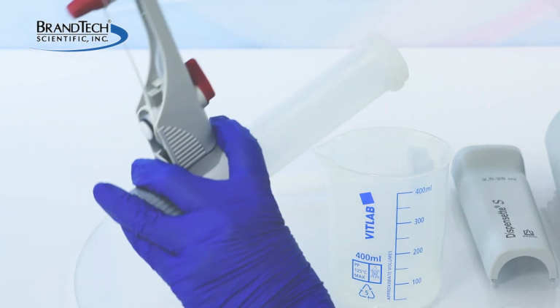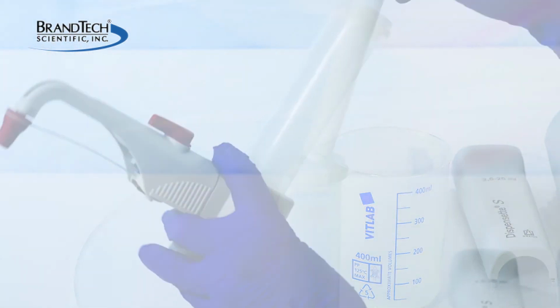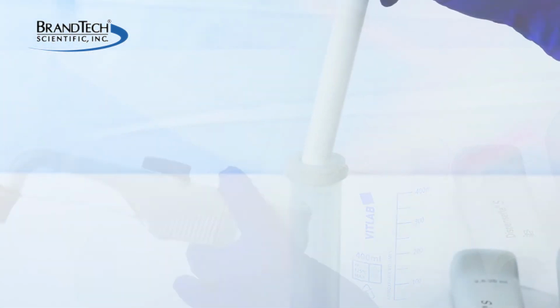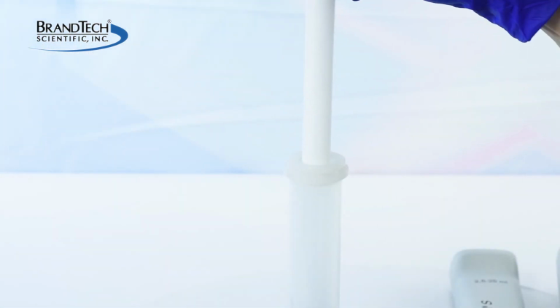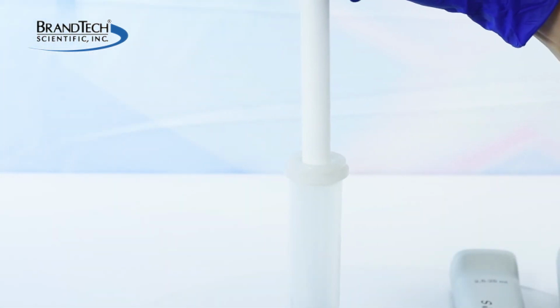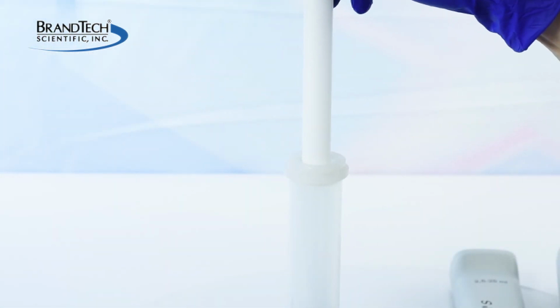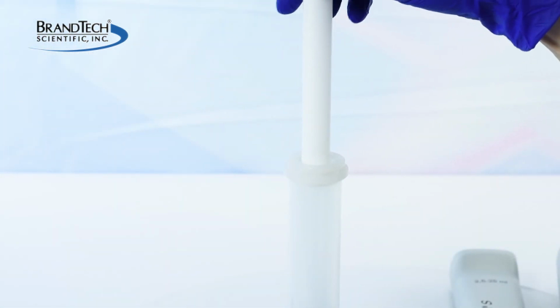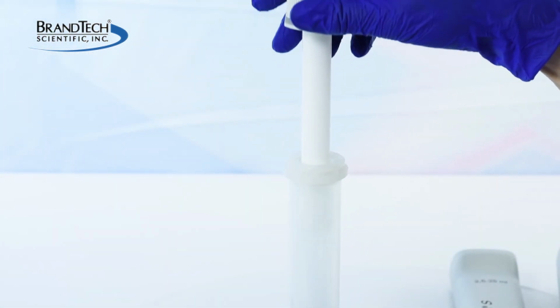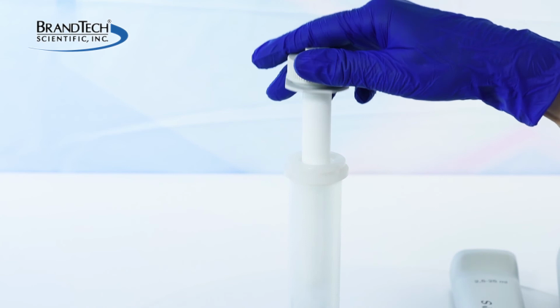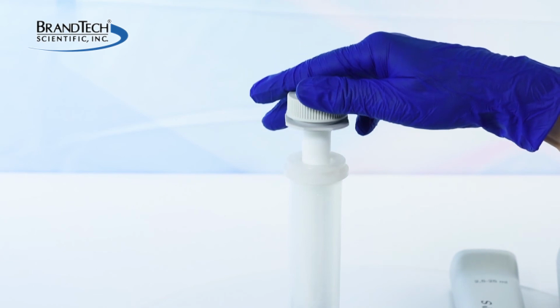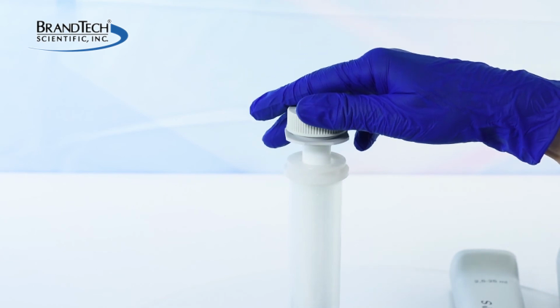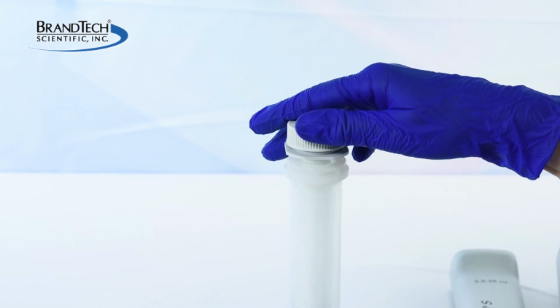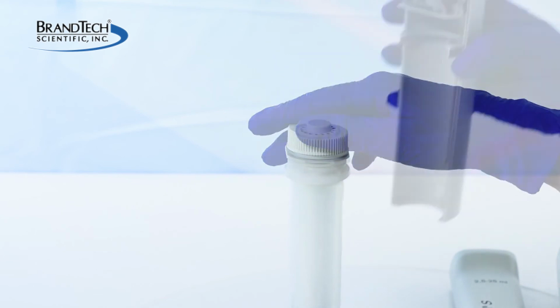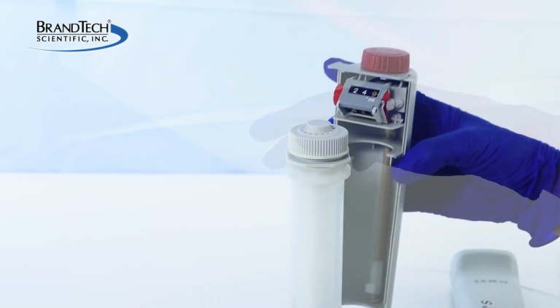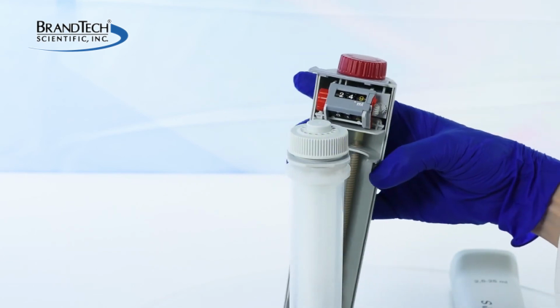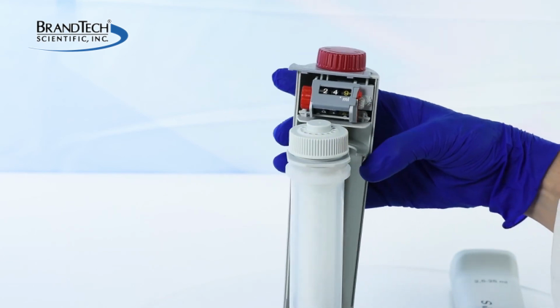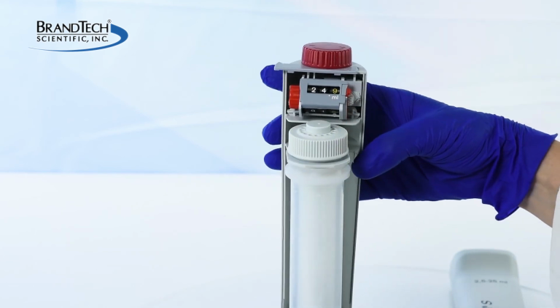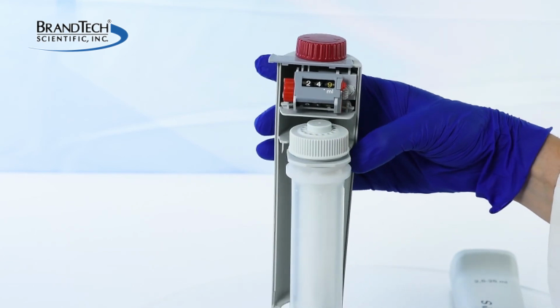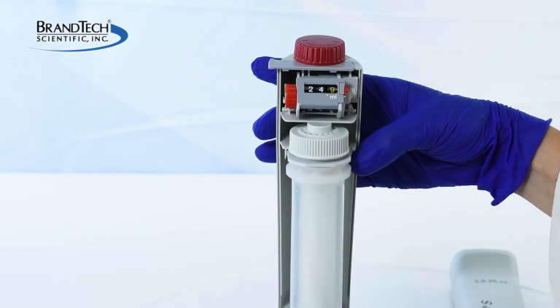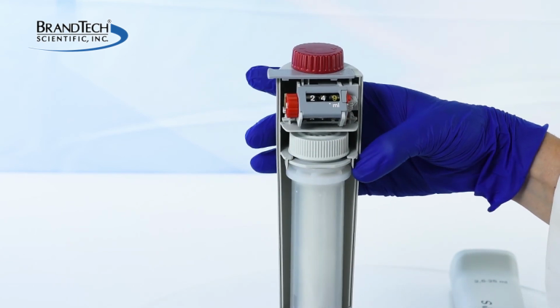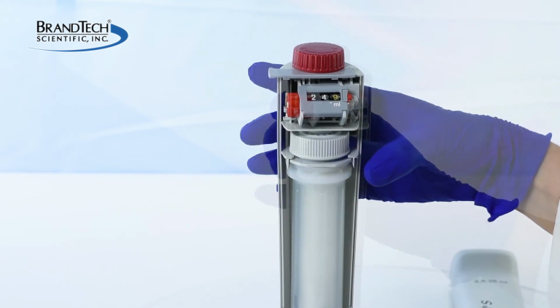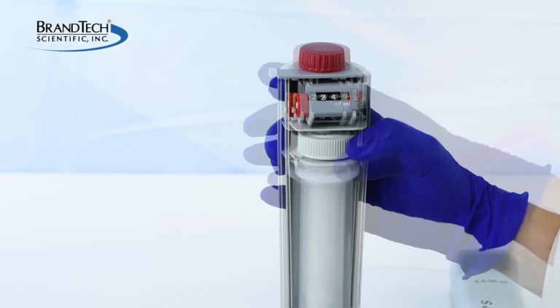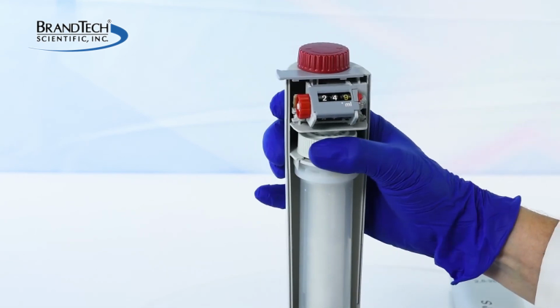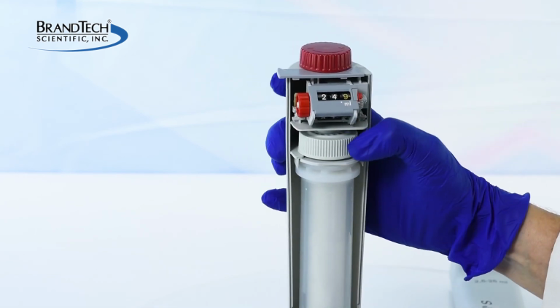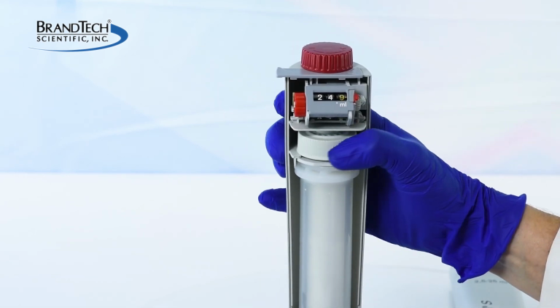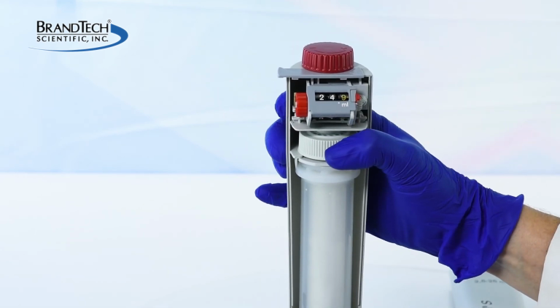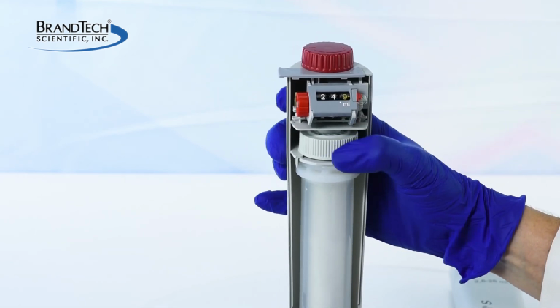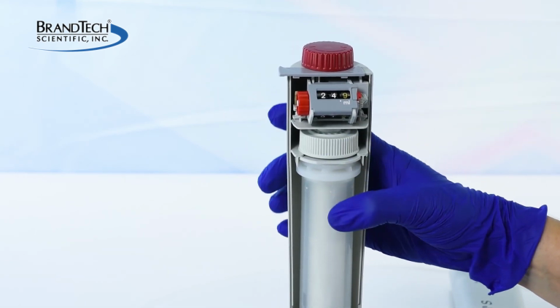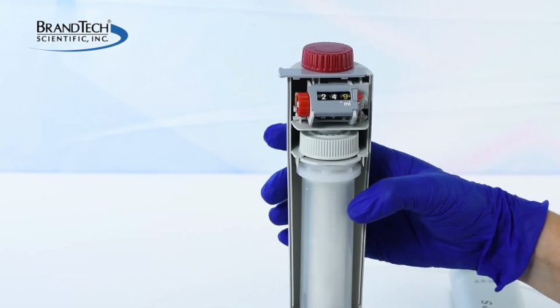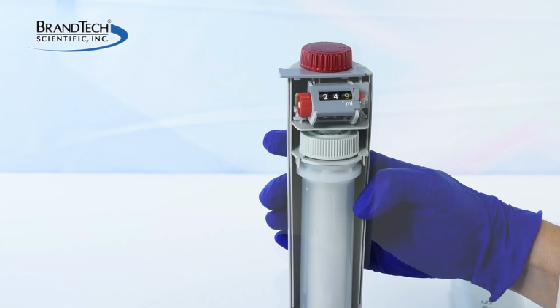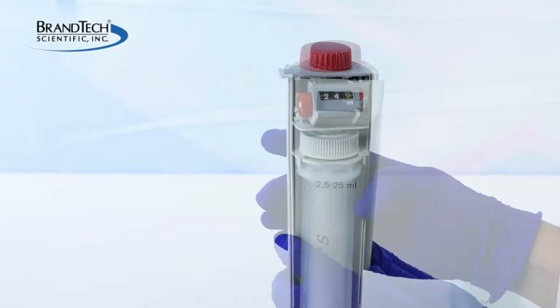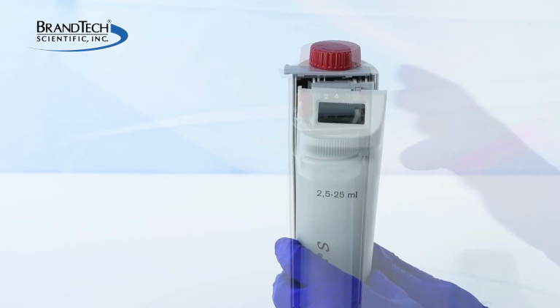And reassemble. Remember, the piston from one Dispenset should never be exchanged with another.